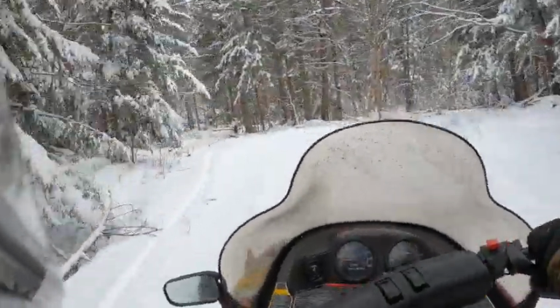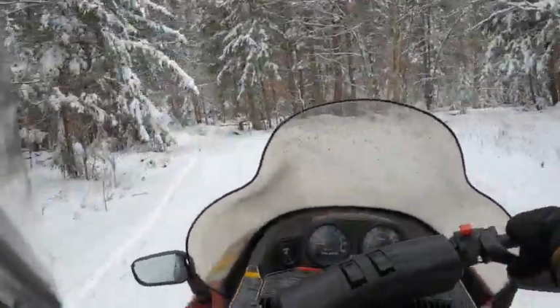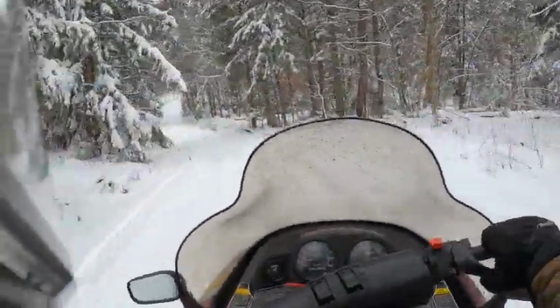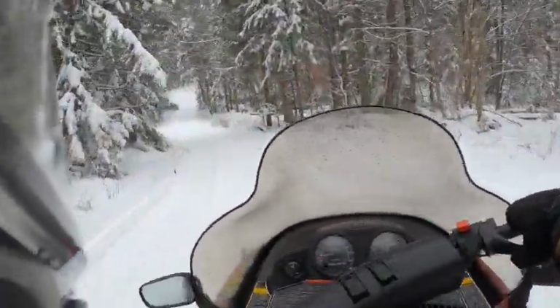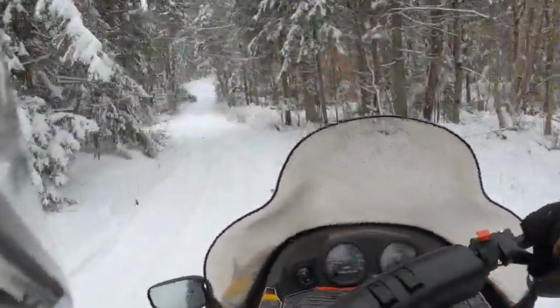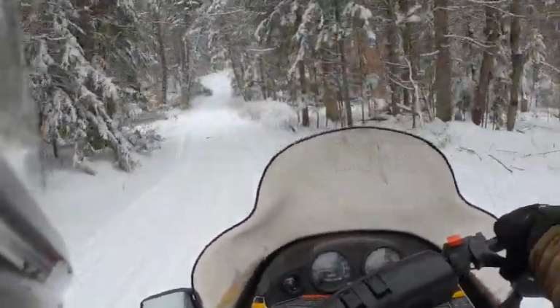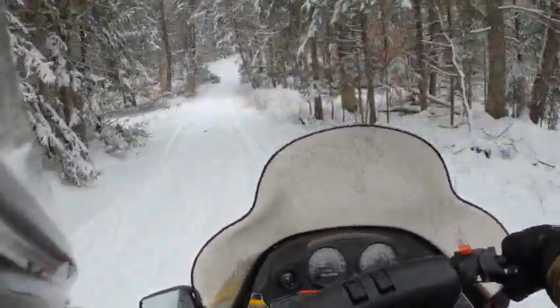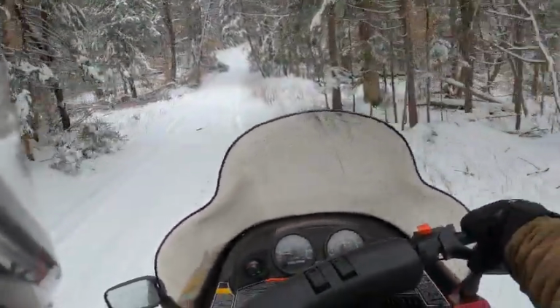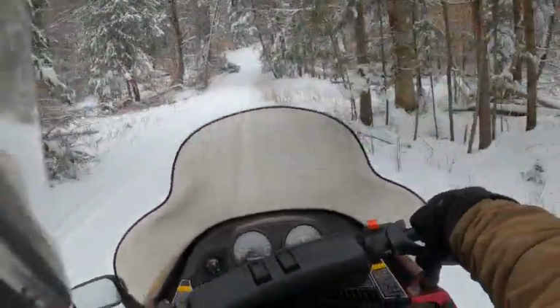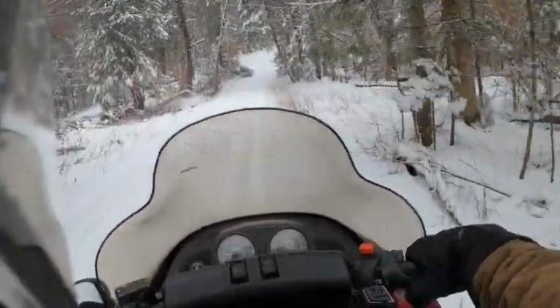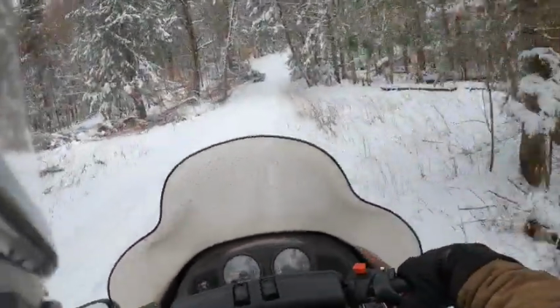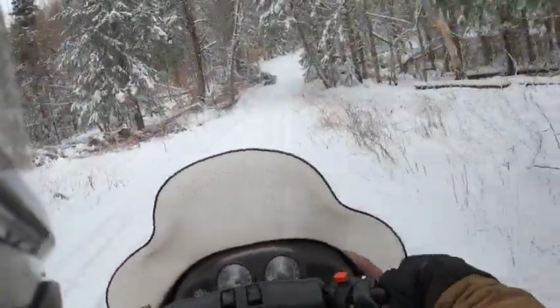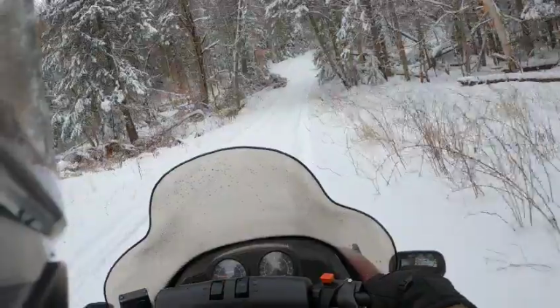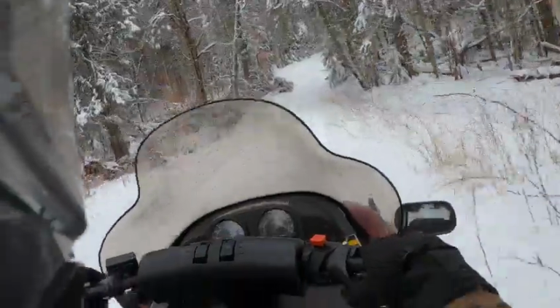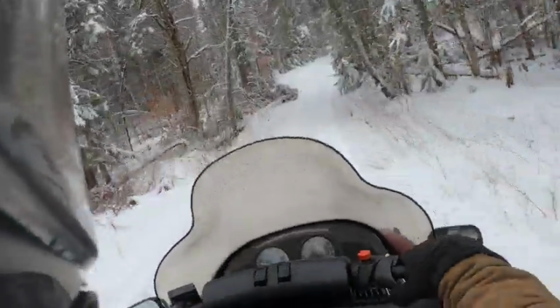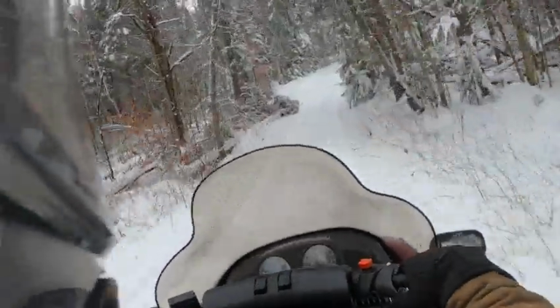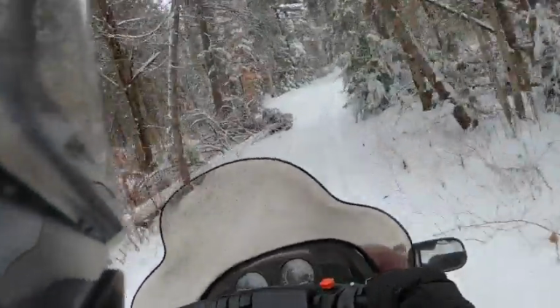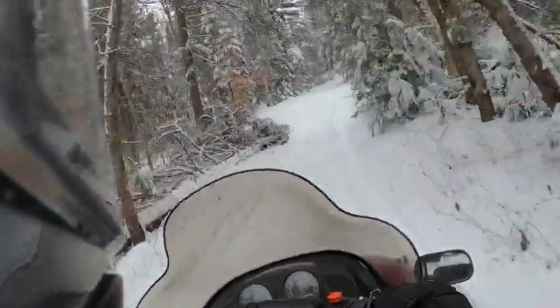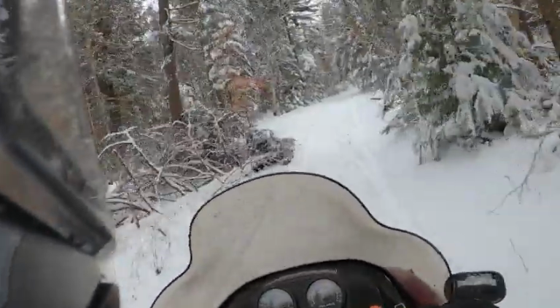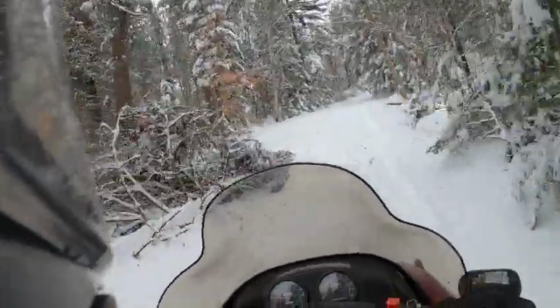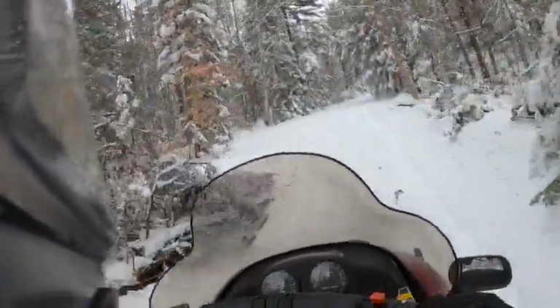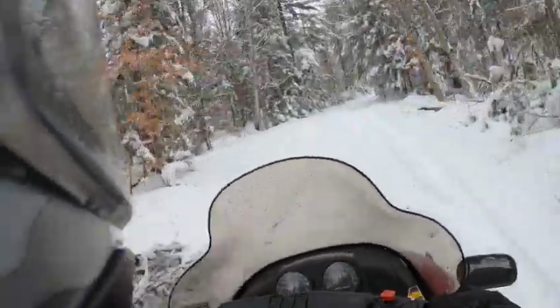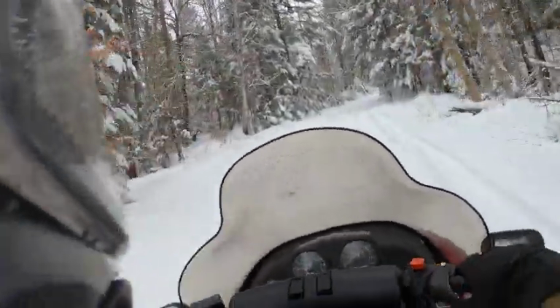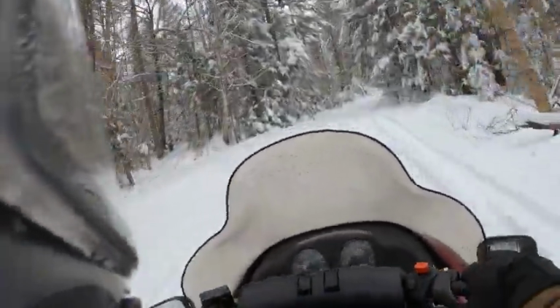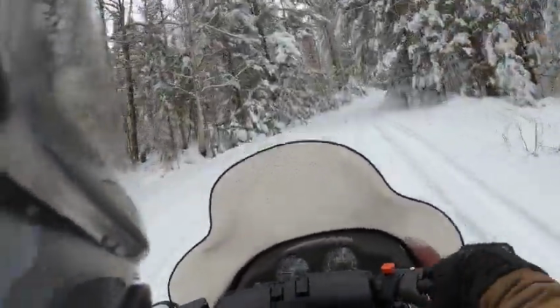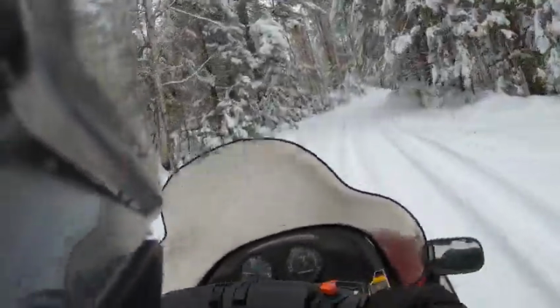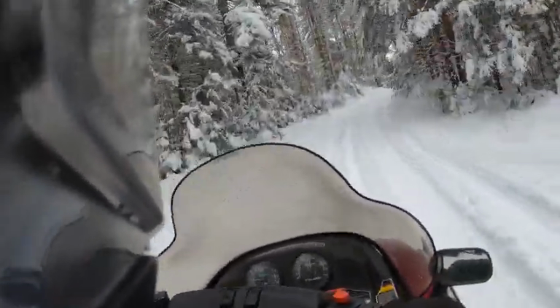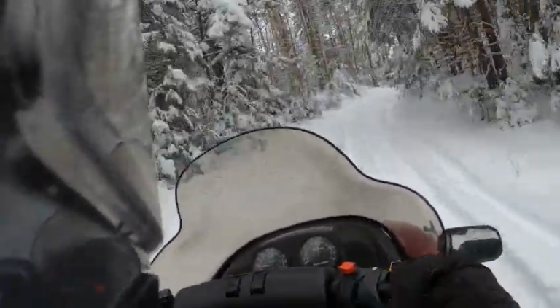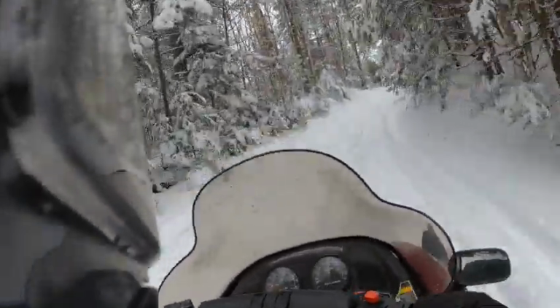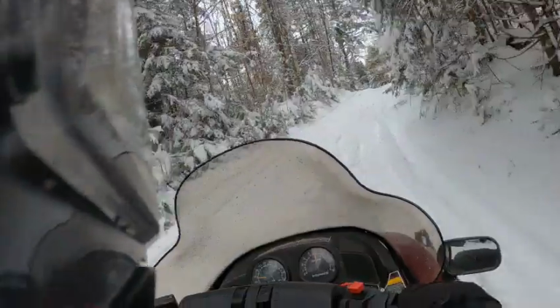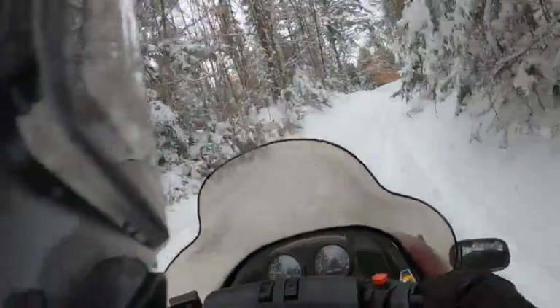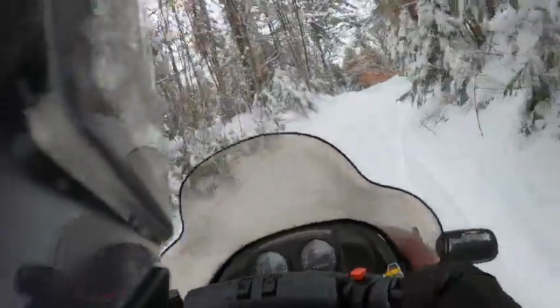It's a very trail-friendly sled. Of course, it's got the nice big back seat so you can ride two people comfortably.